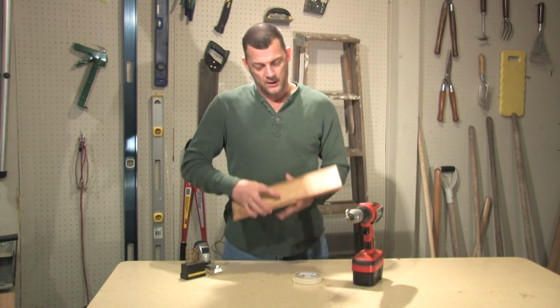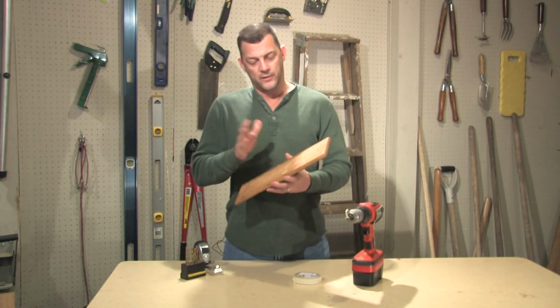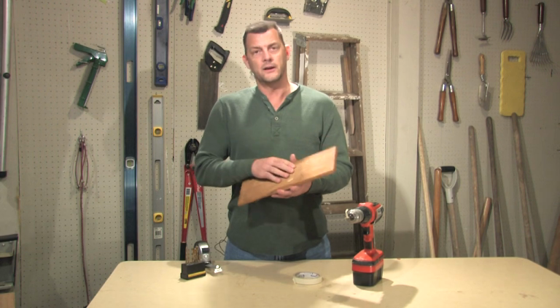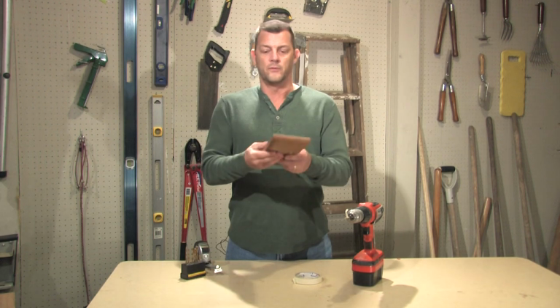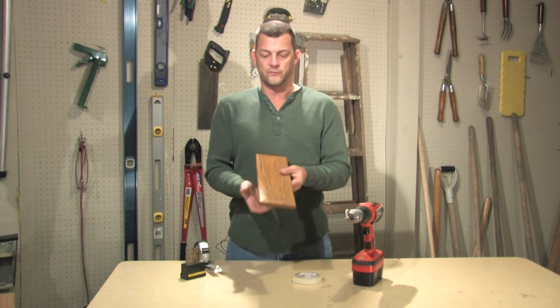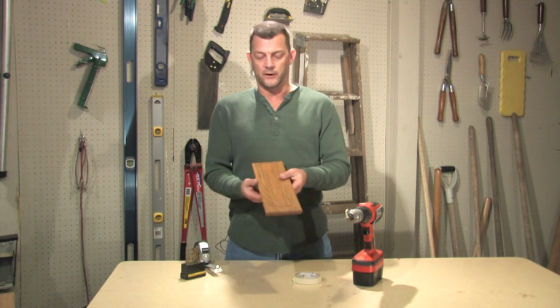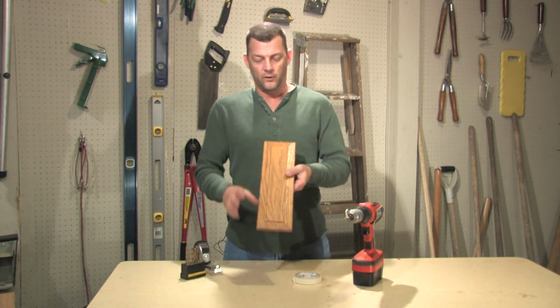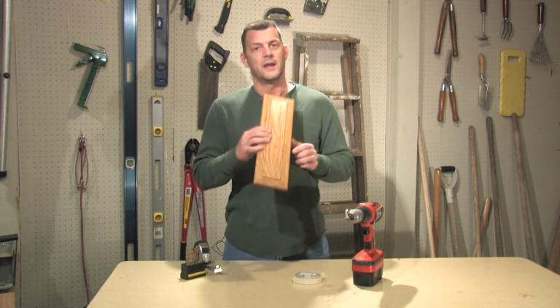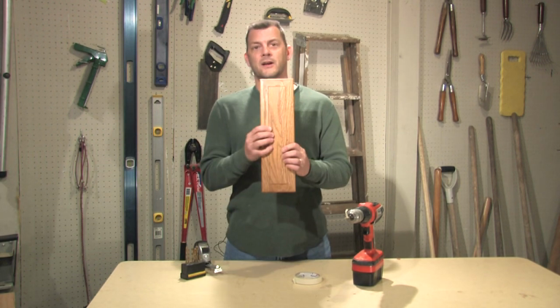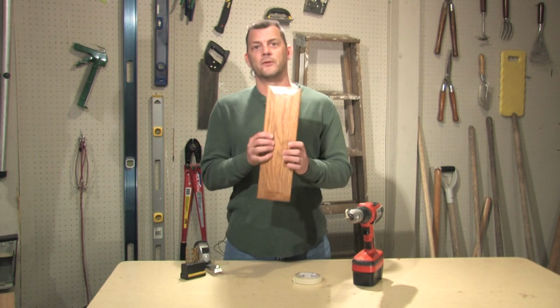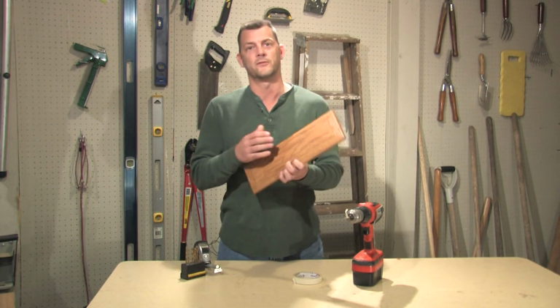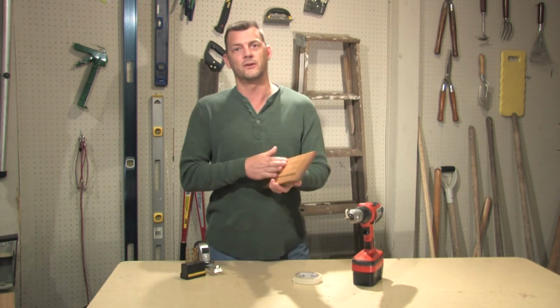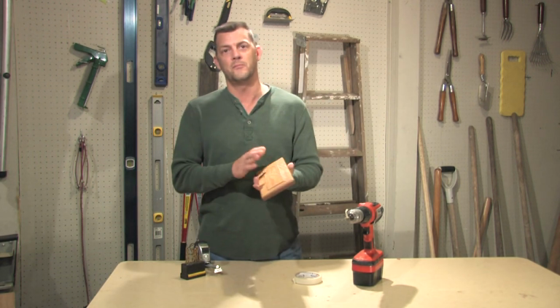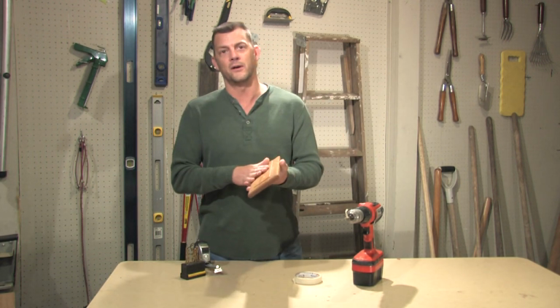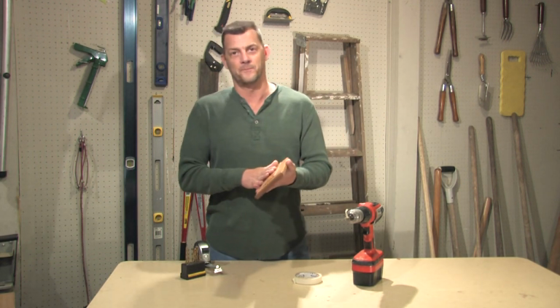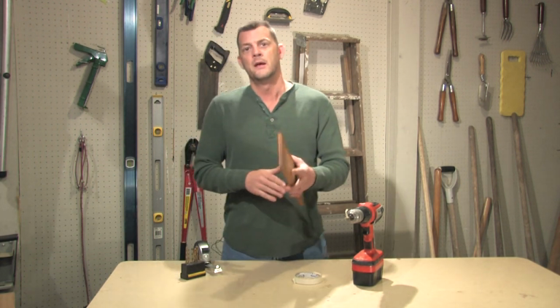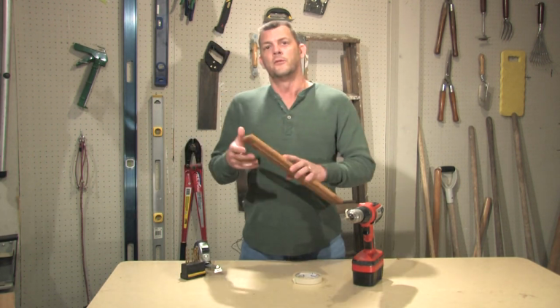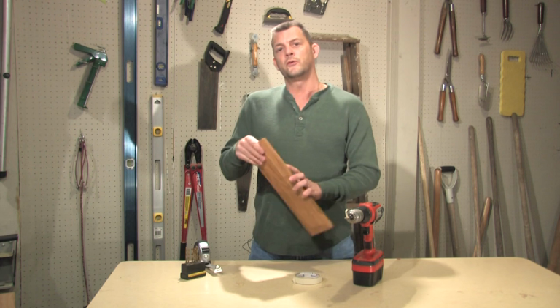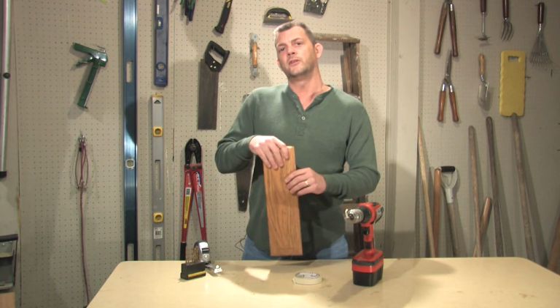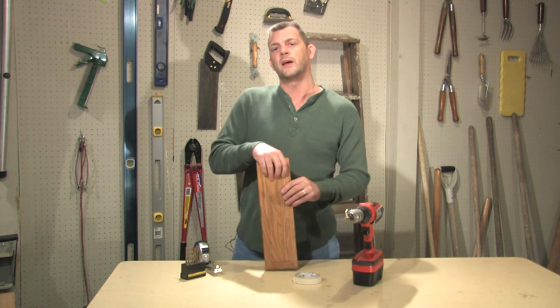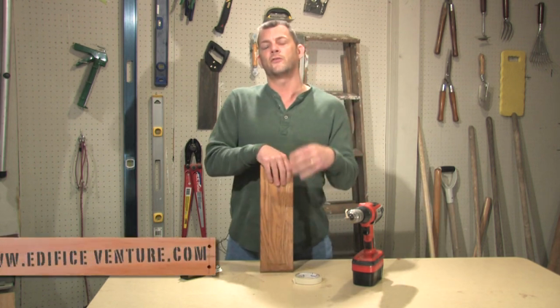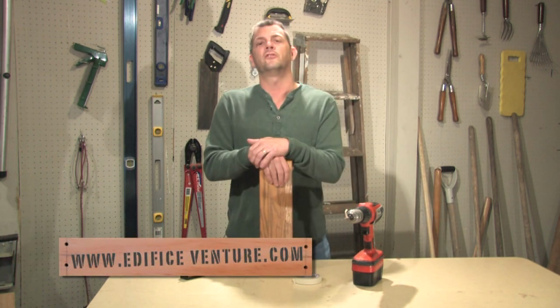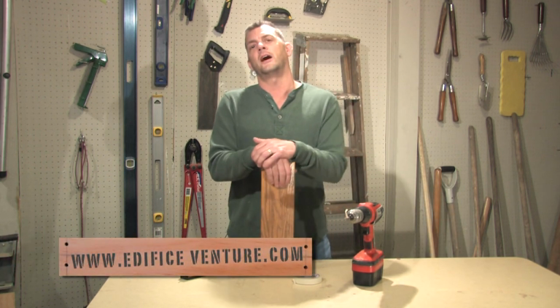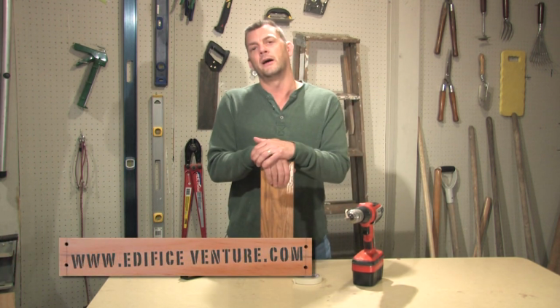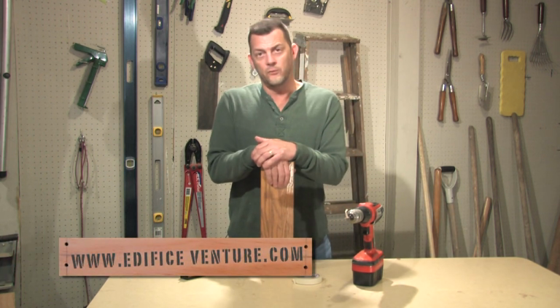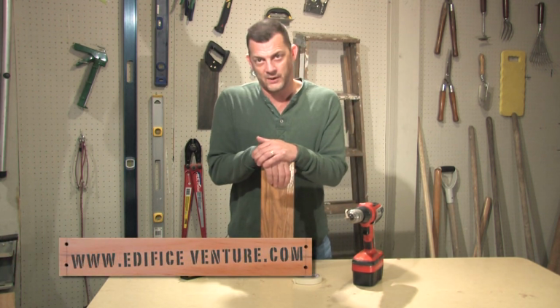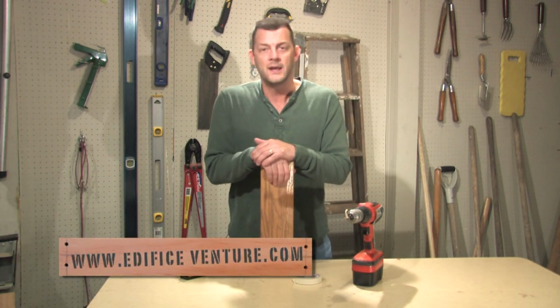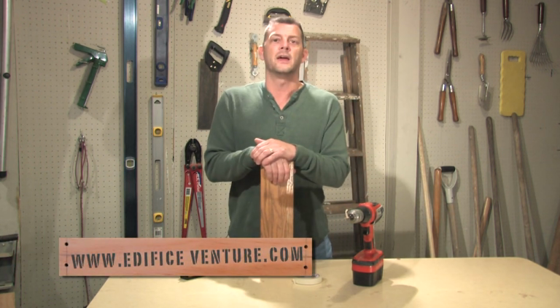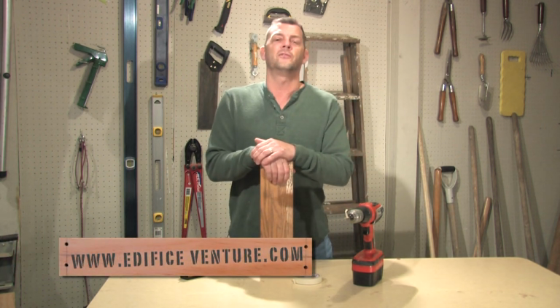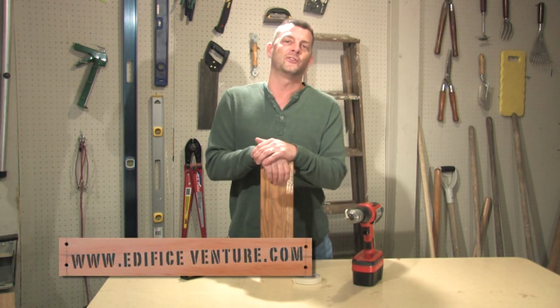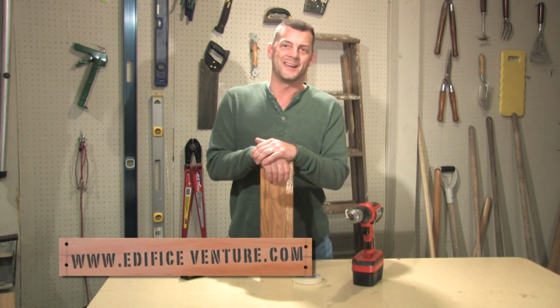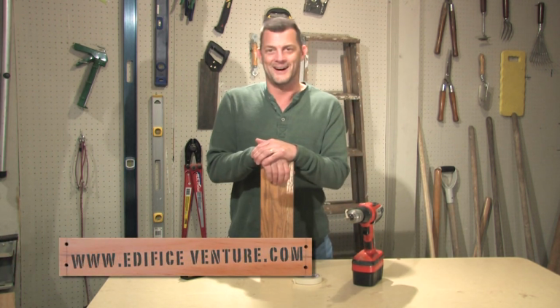And there you go. We've drilled our hole — we haven't come through the front of our material marring it up. For more tool tips like this, be sure to stop by our website at OedipusVenture.com.